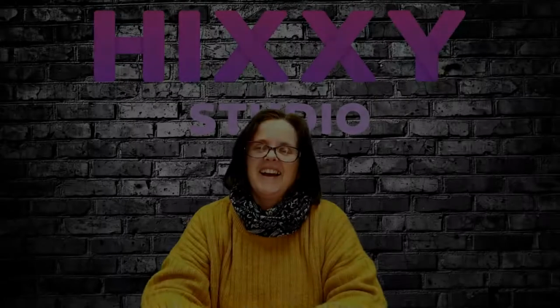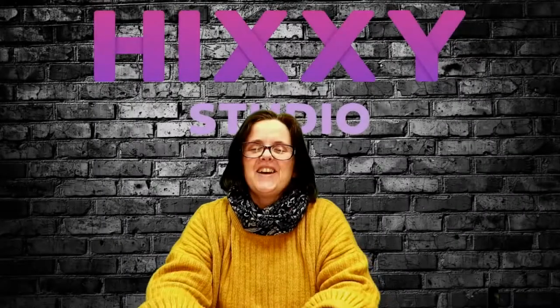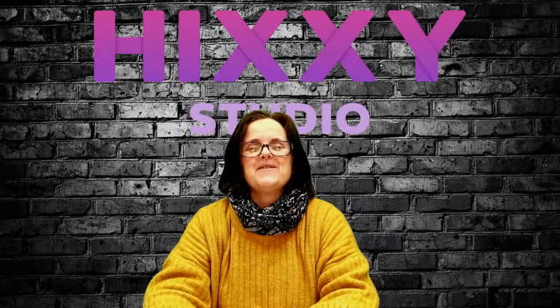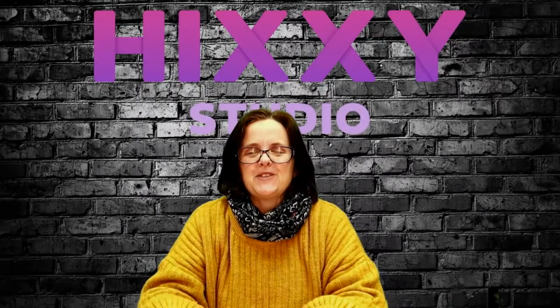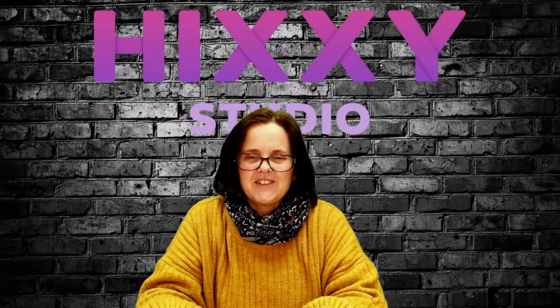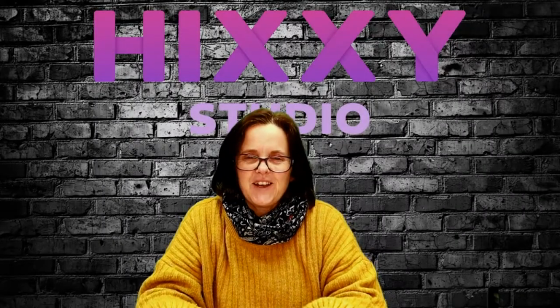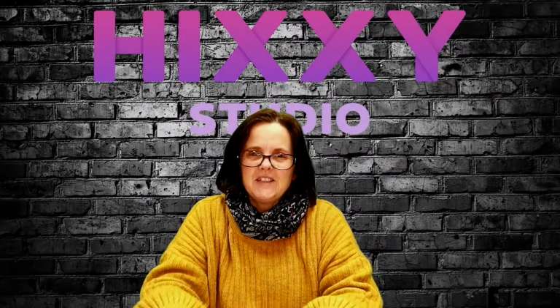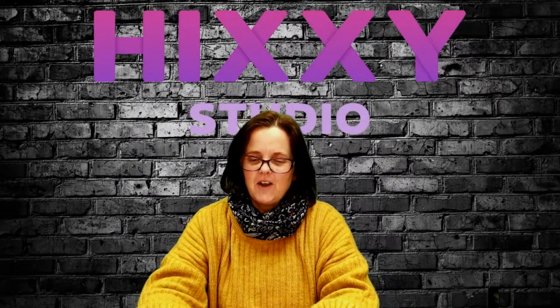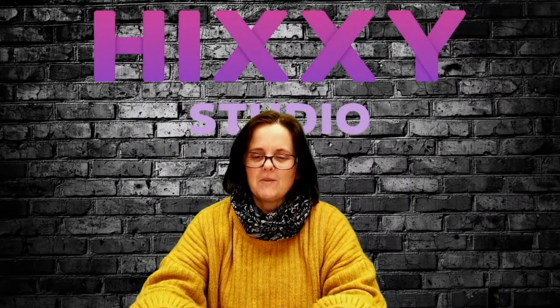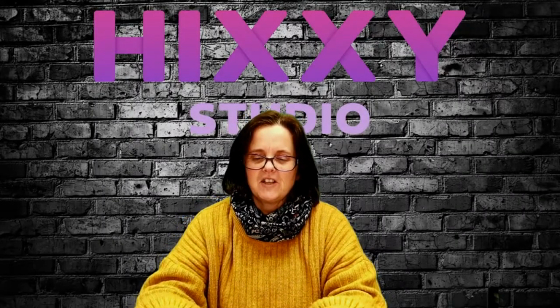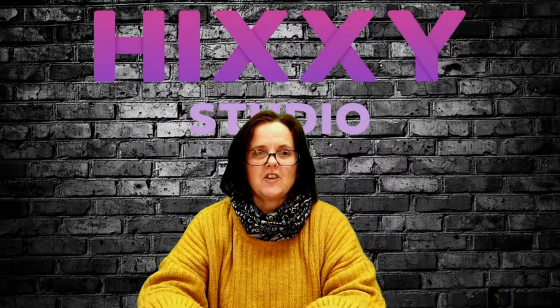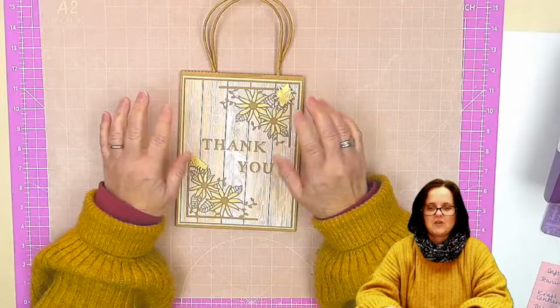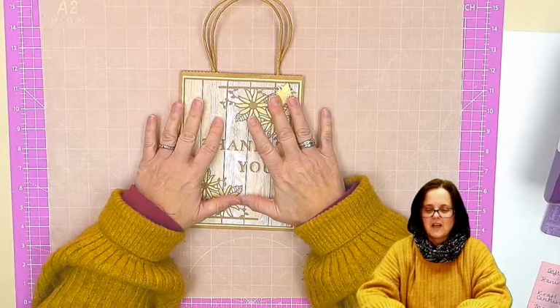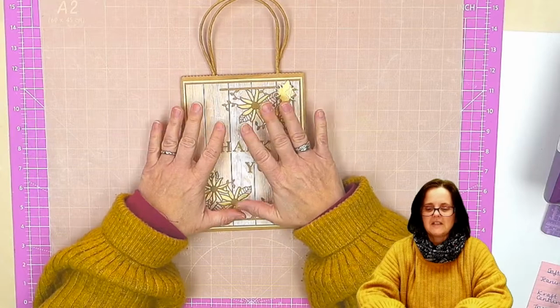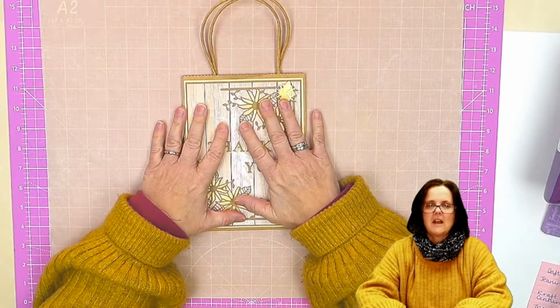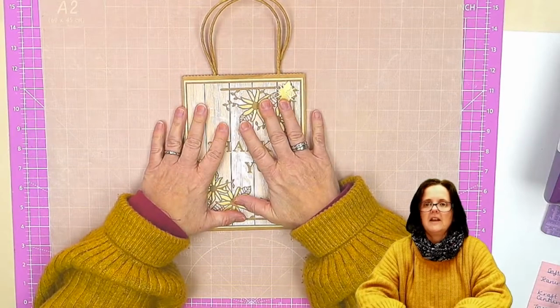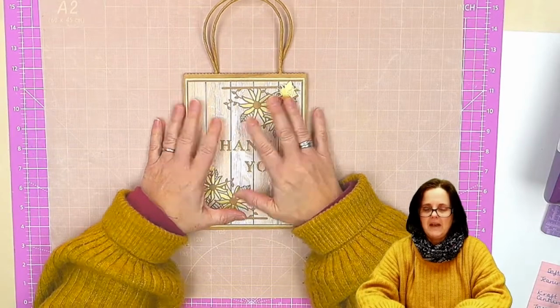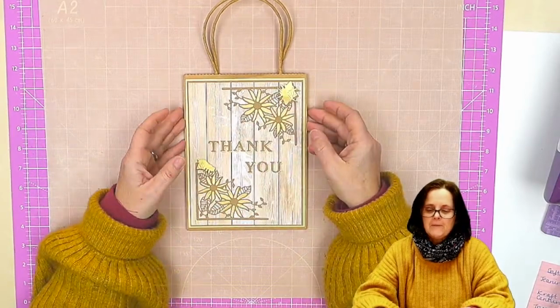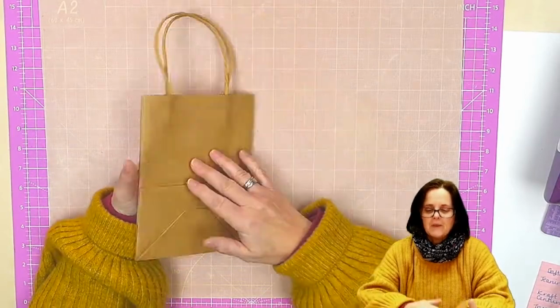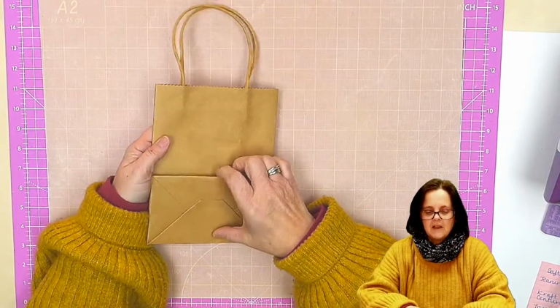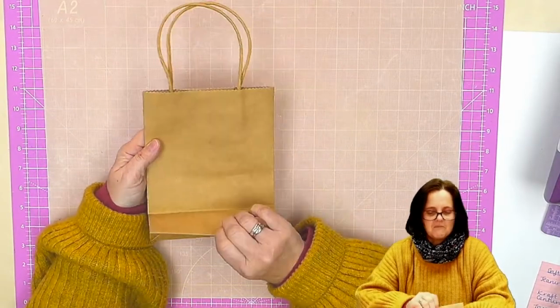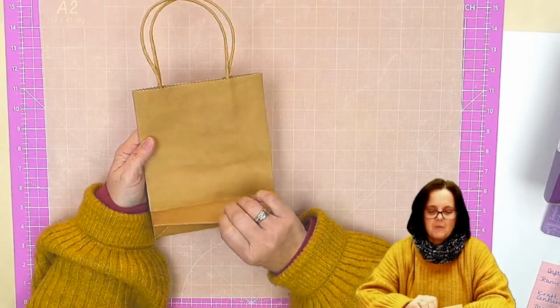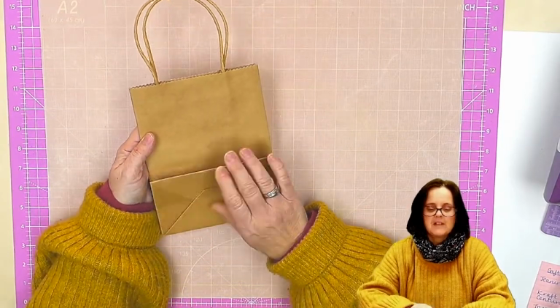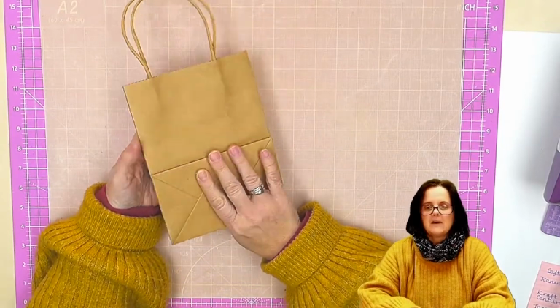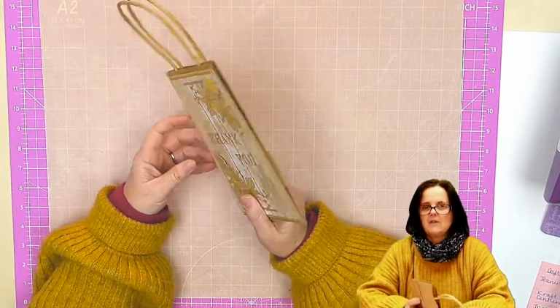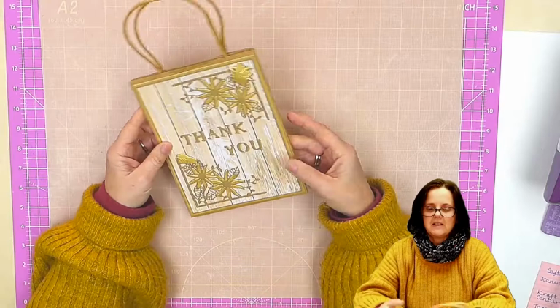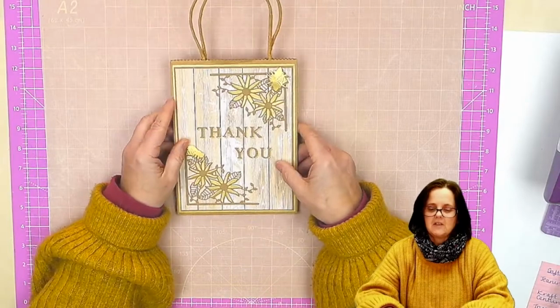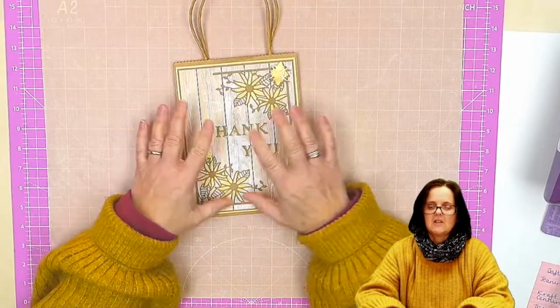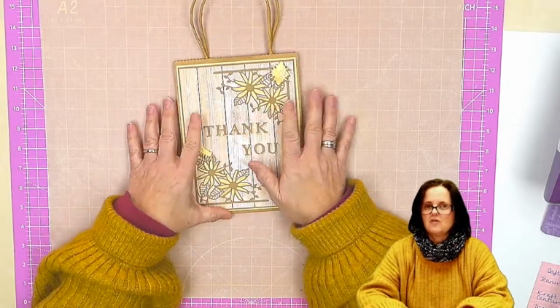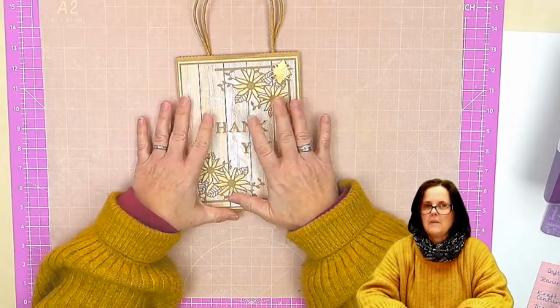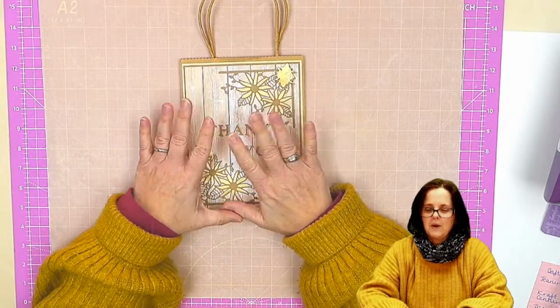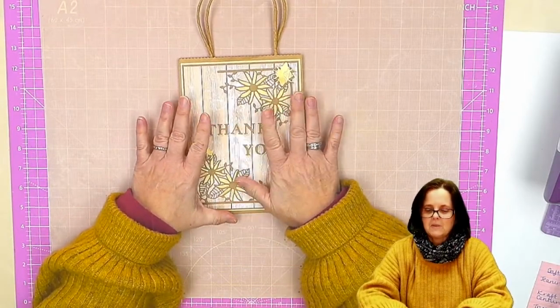Hello and welcome to Hixi Studio. In this video I am going to show you how to decorate this gift bag. You can buy these gift bags all over the place and it's just nice to zhuzh them up a little bit with something.